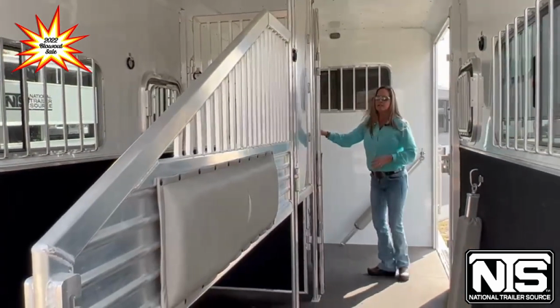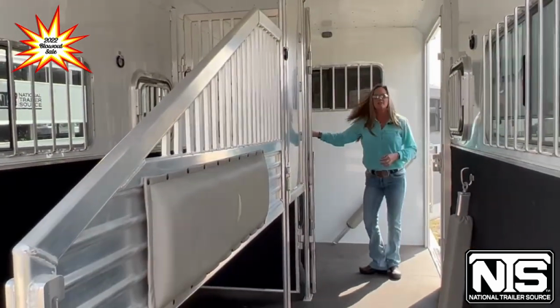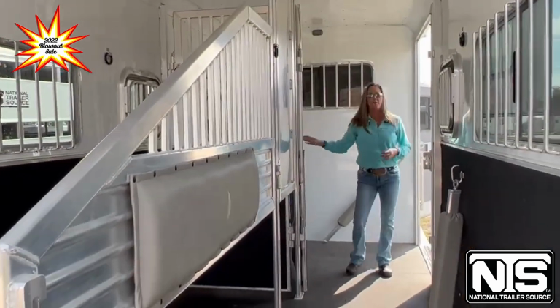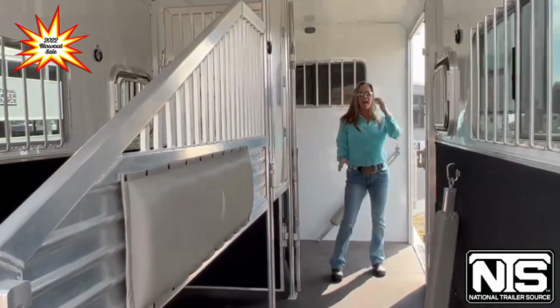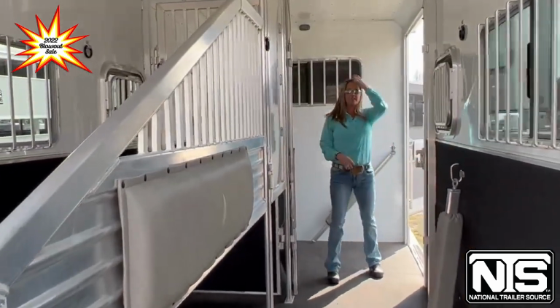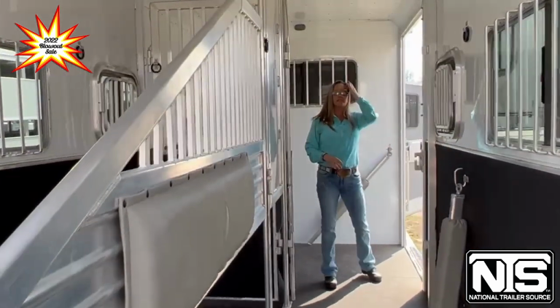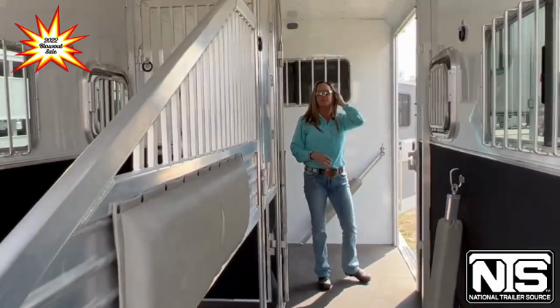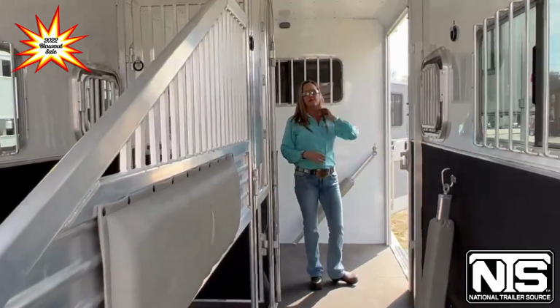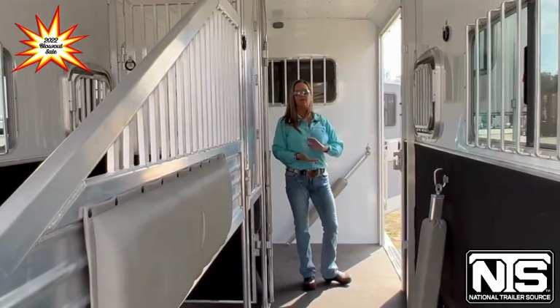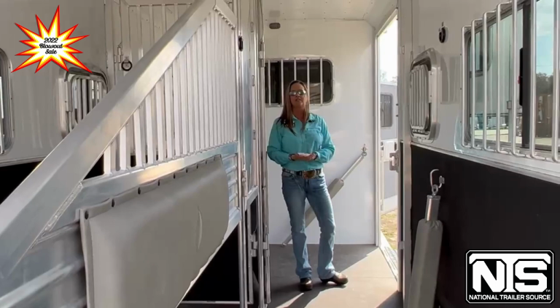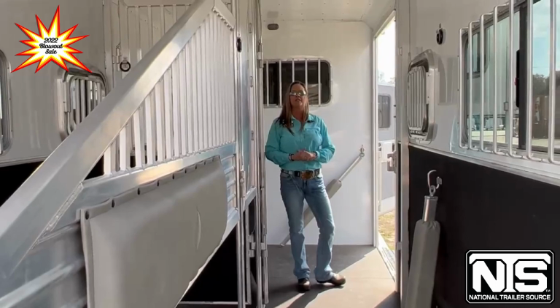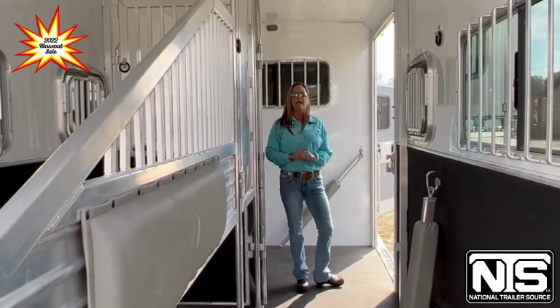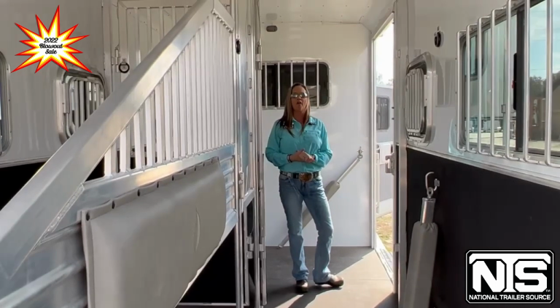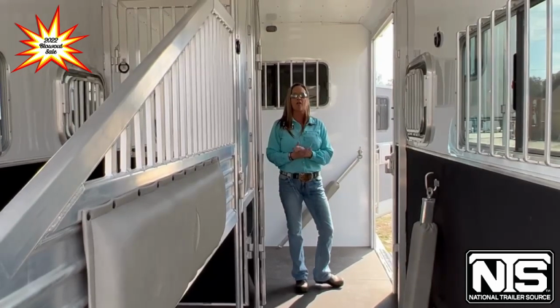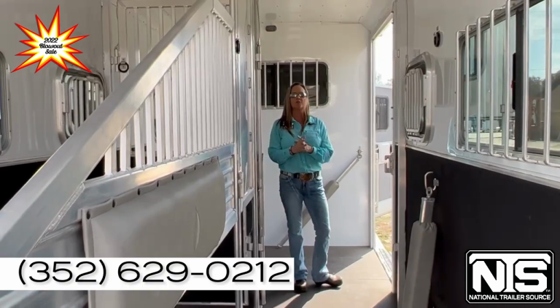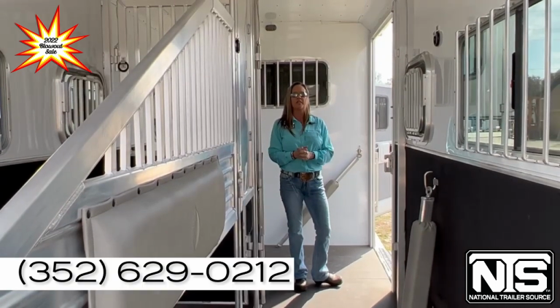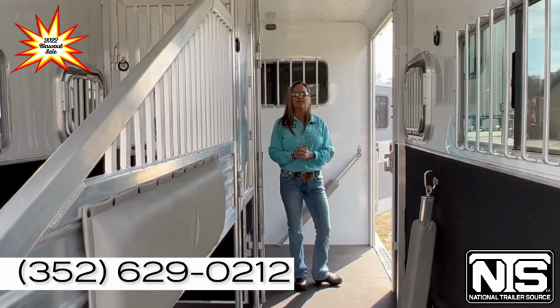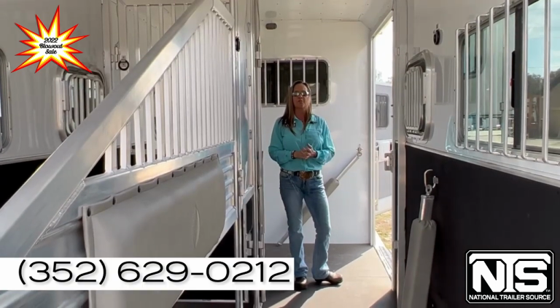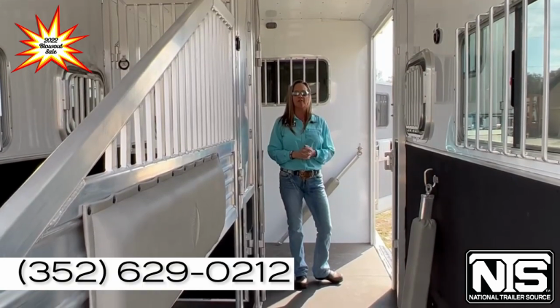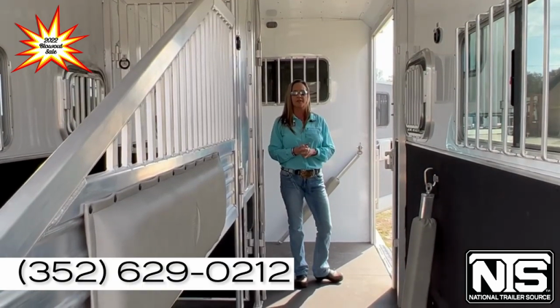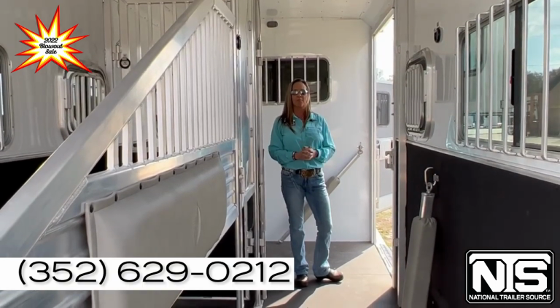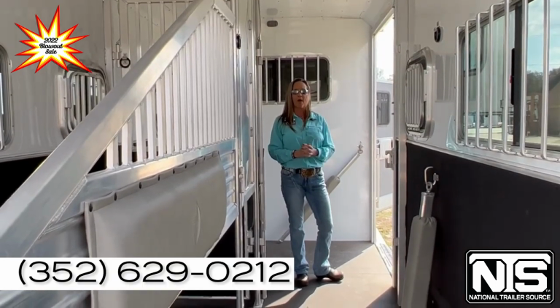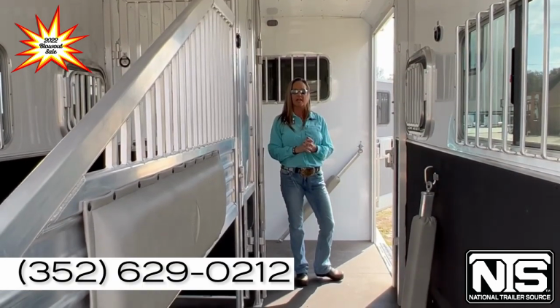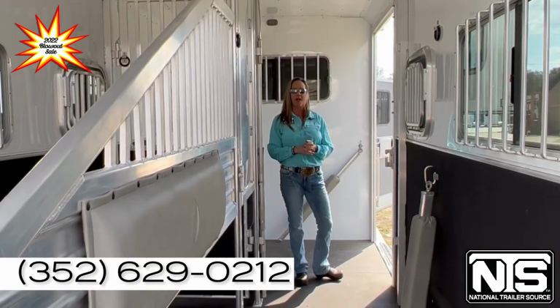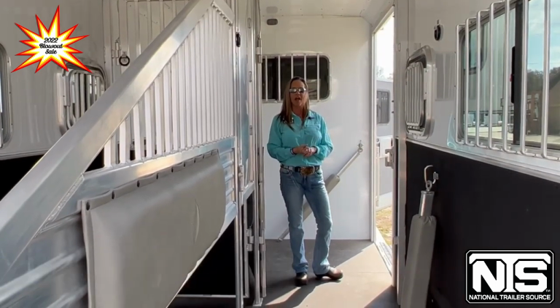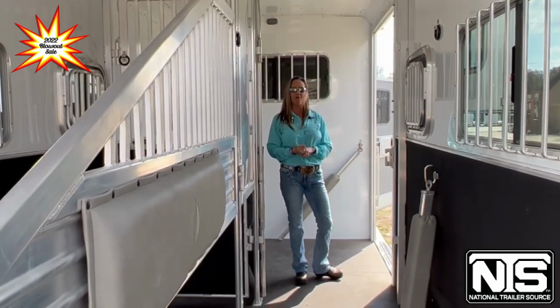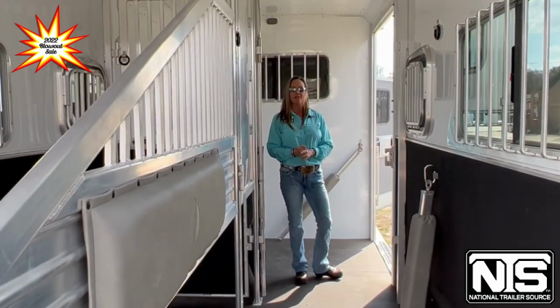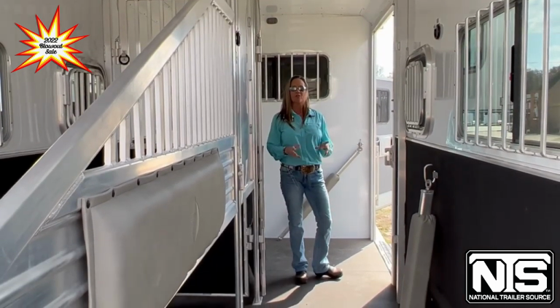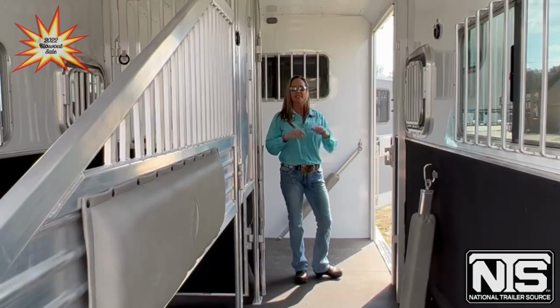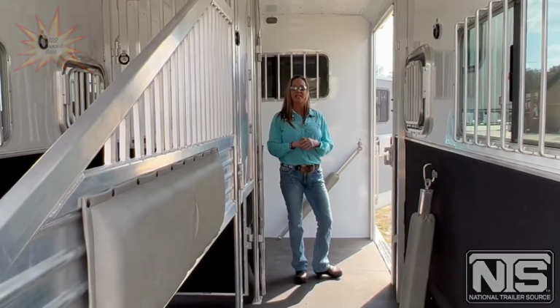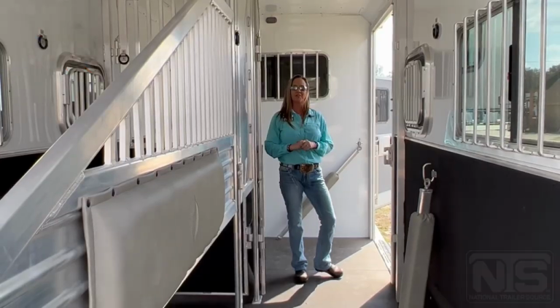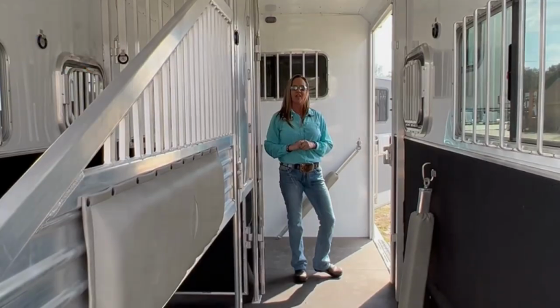So come on down to National Trailer Source. Check out all our 2022 models that are on blowout sale right now. We'll see you in sunny Ocala.